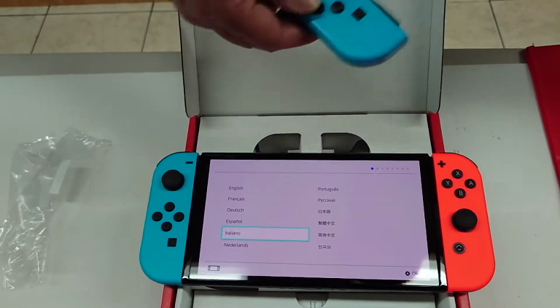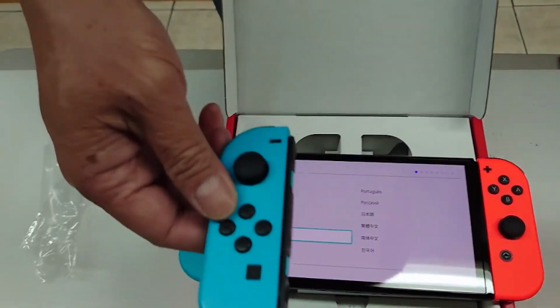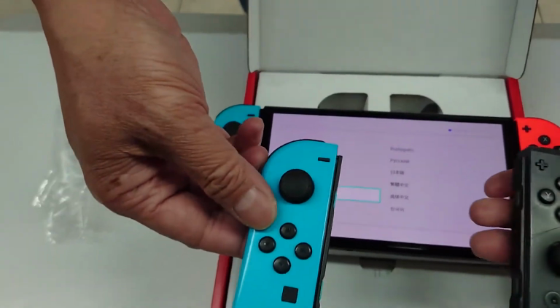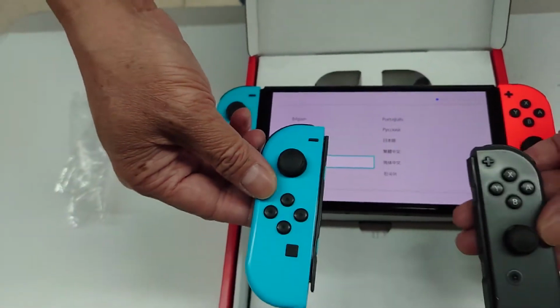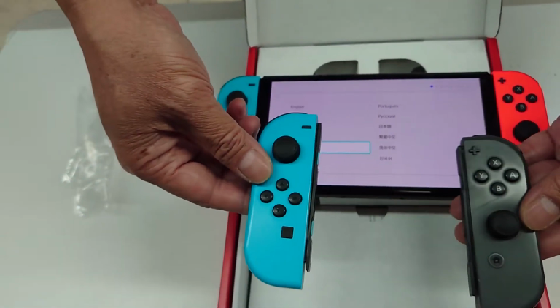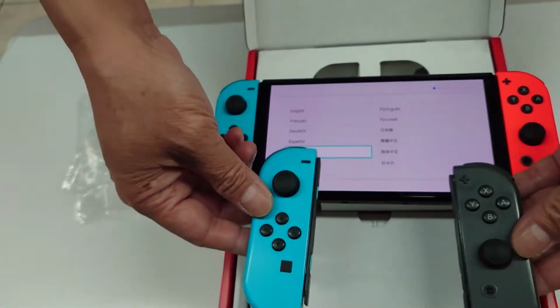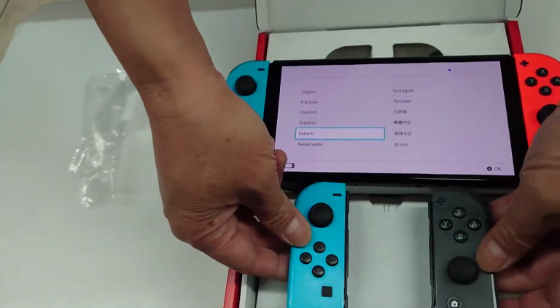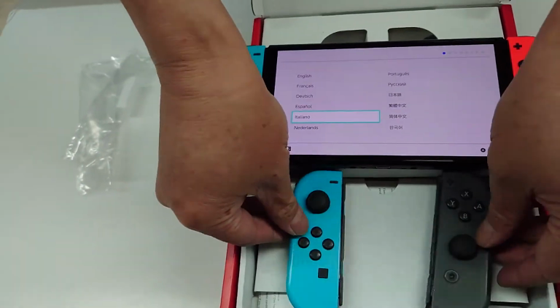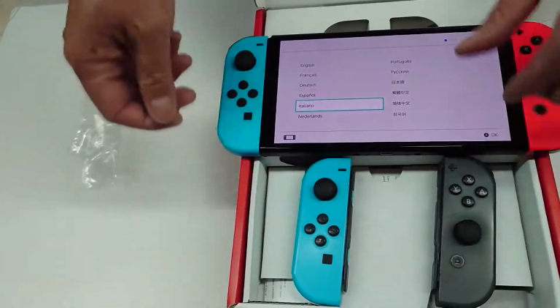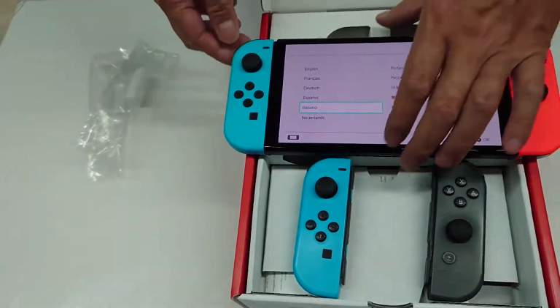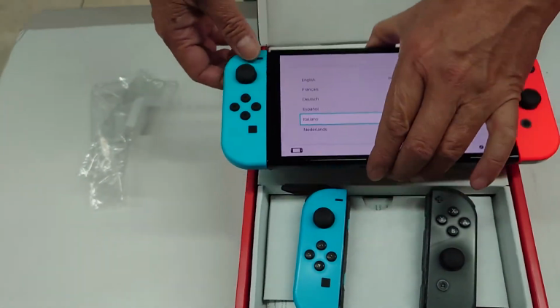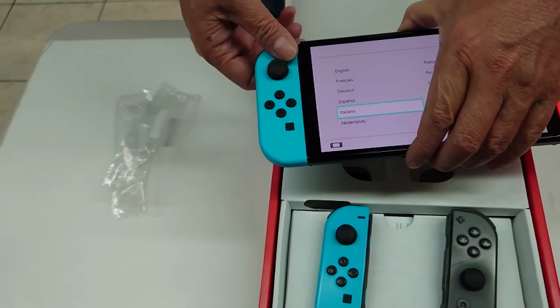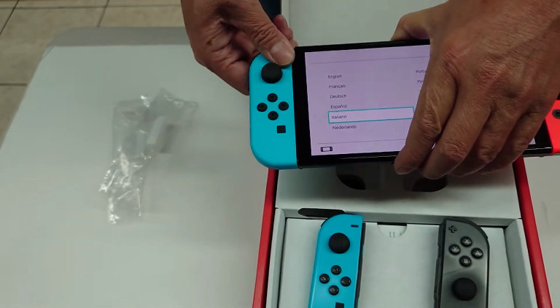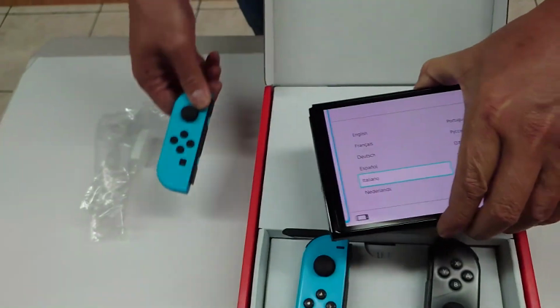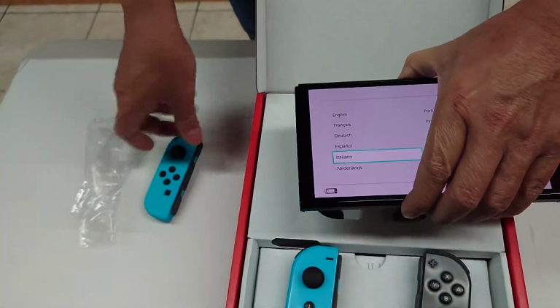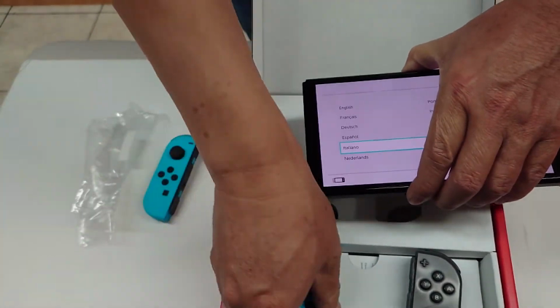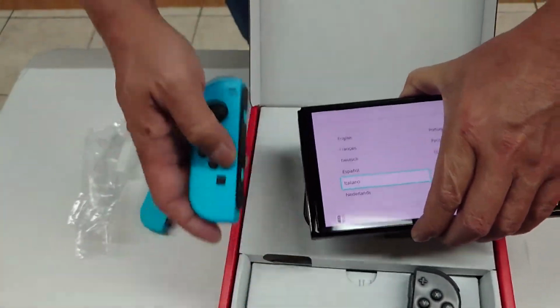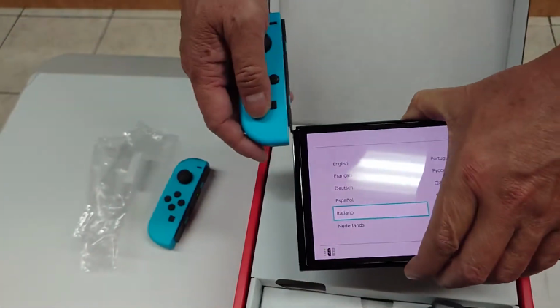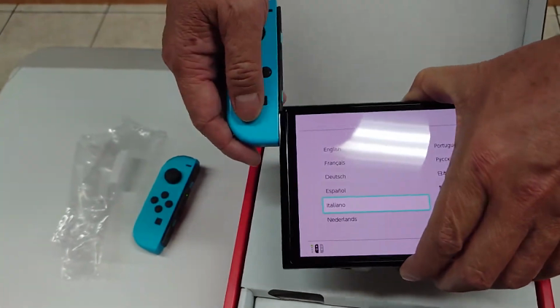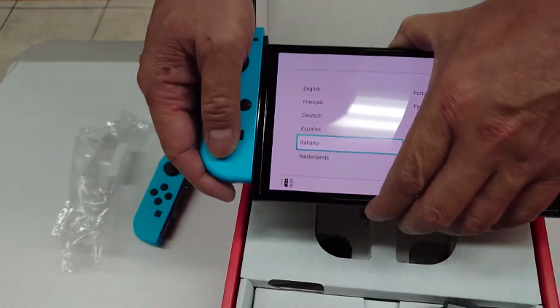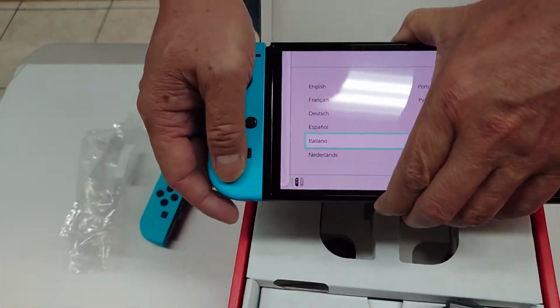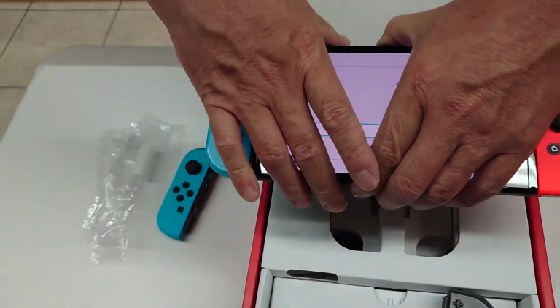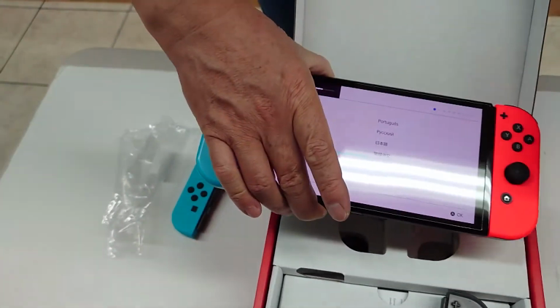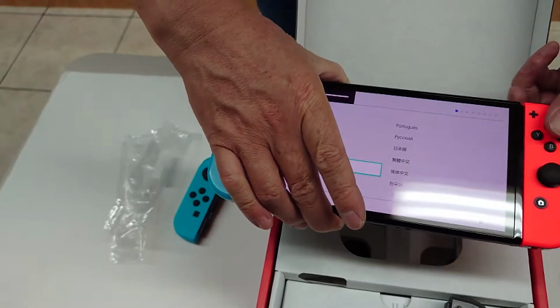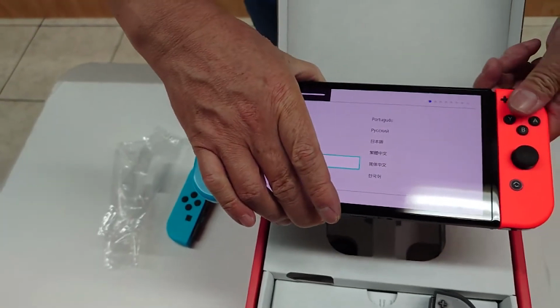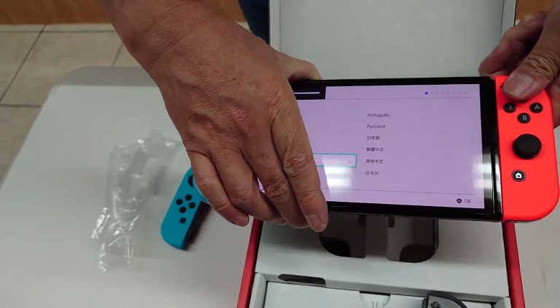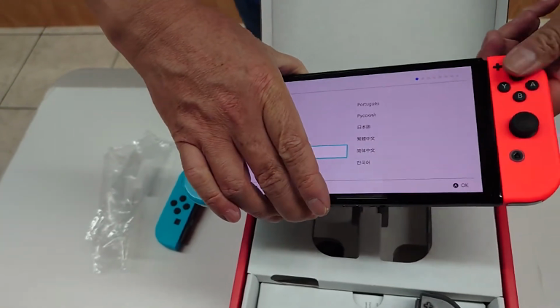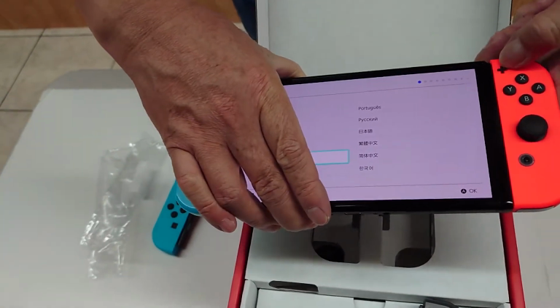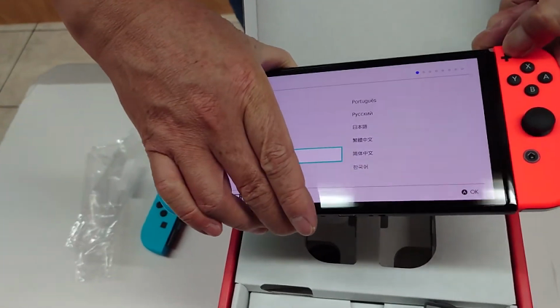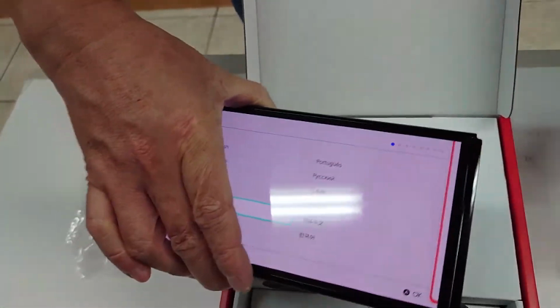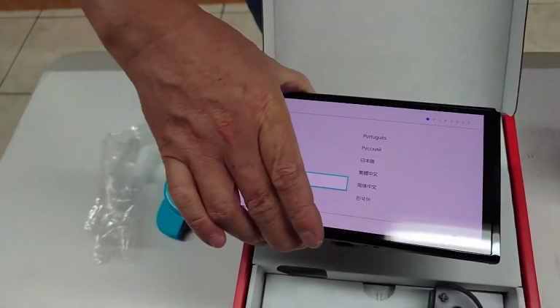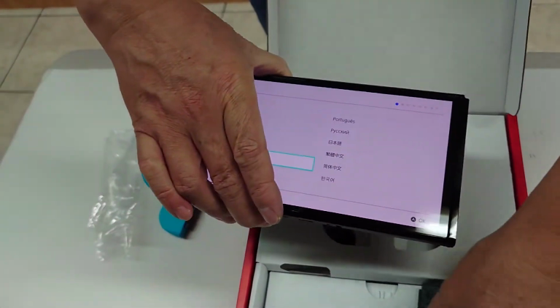These are the left and right Joy-Cons from the original Switch, the non-OLED model. They are compatible, so other accessories should also be compatible.